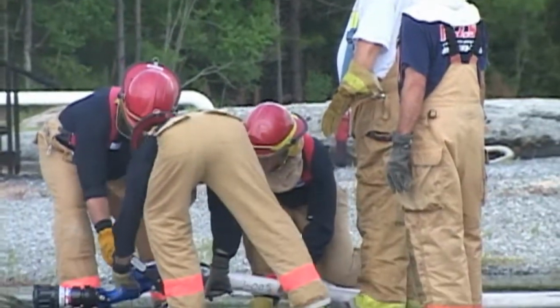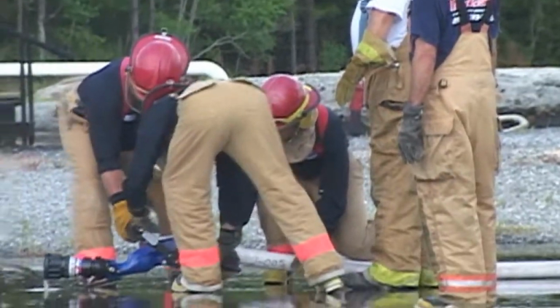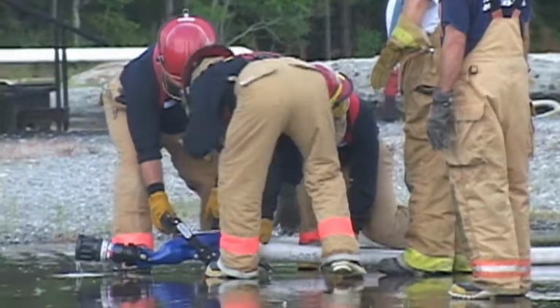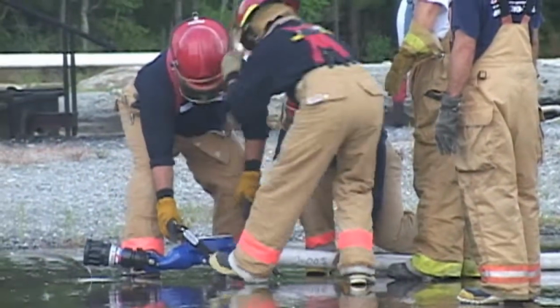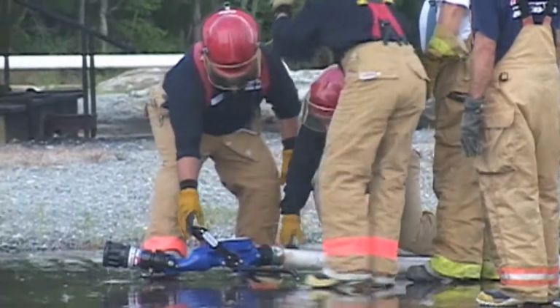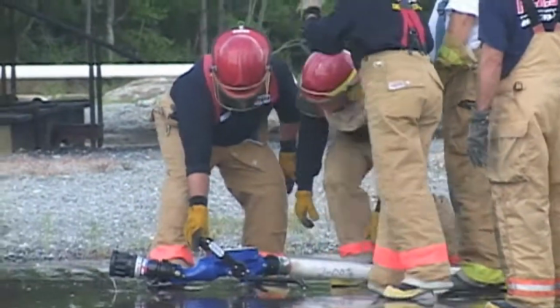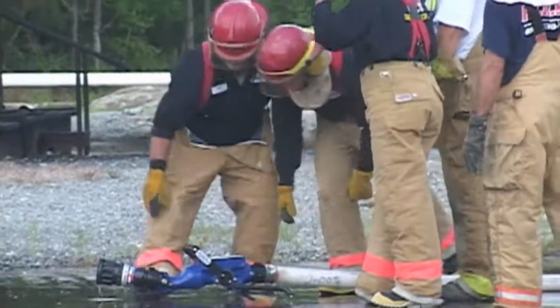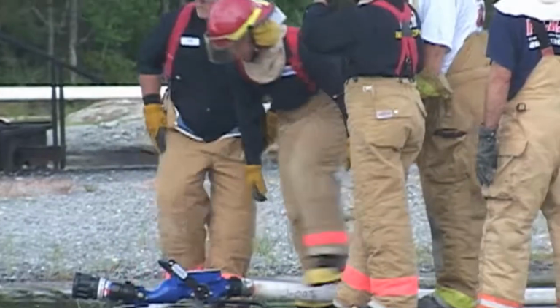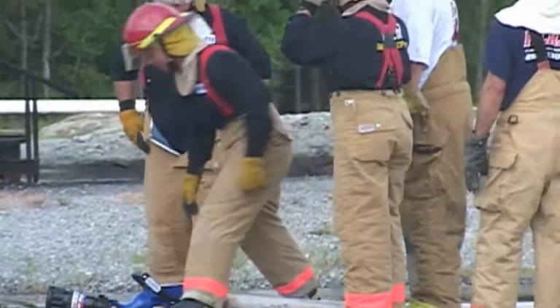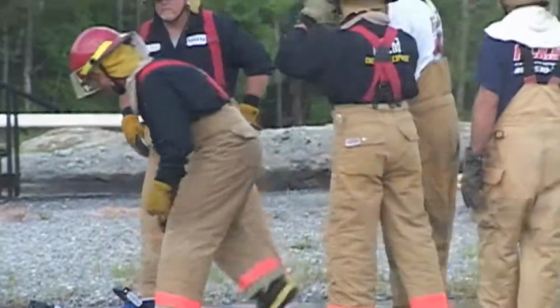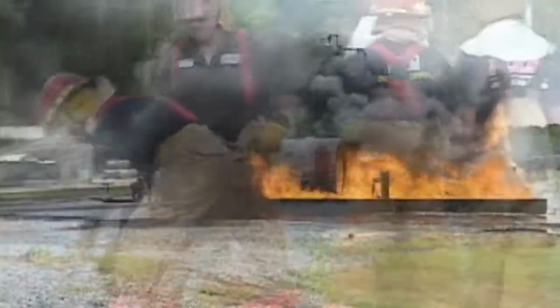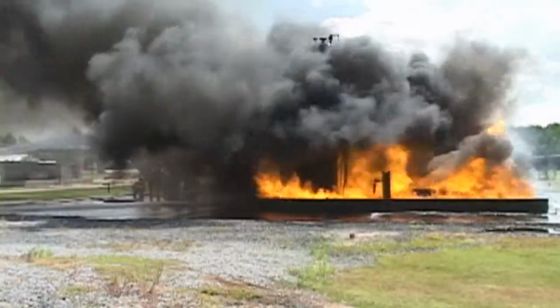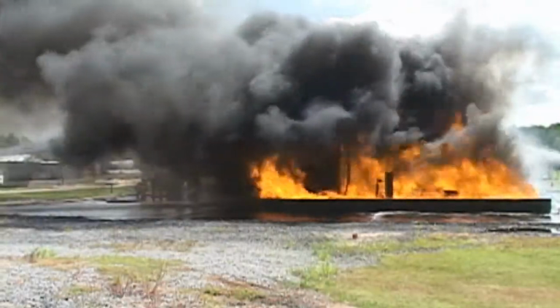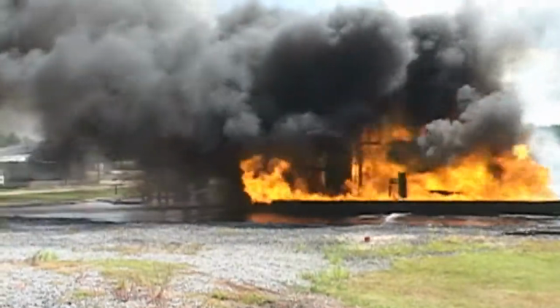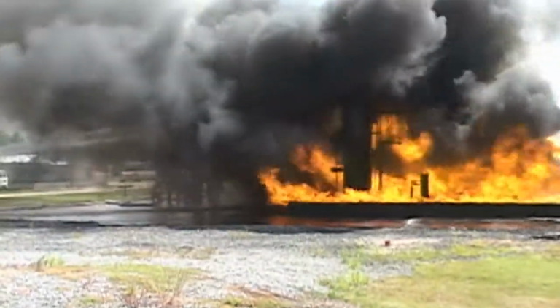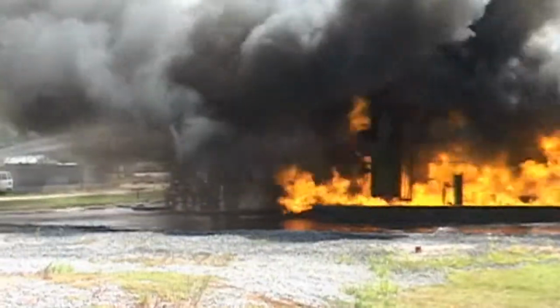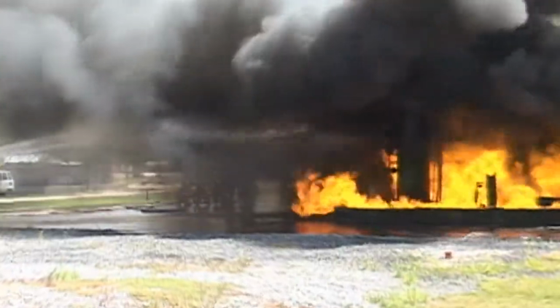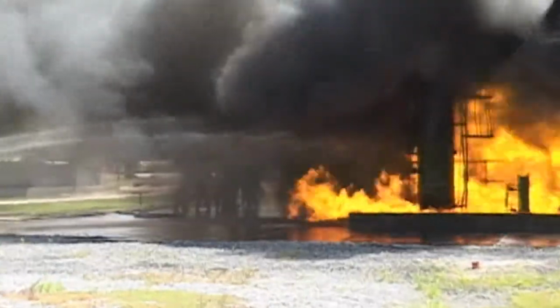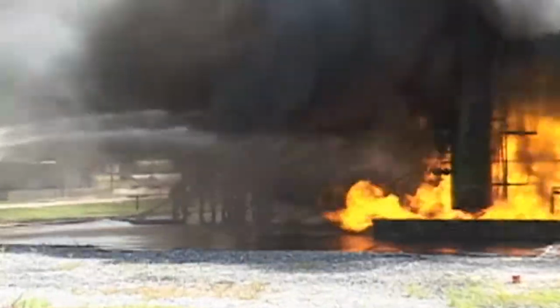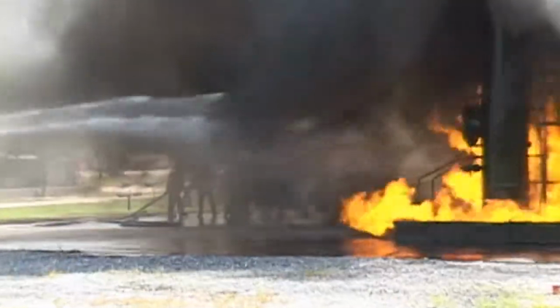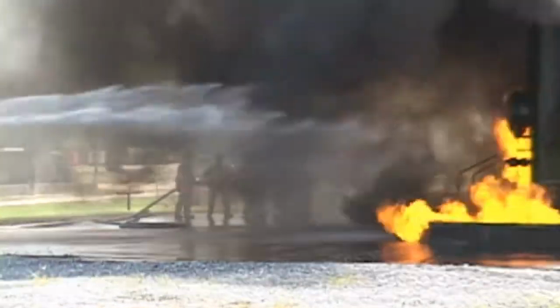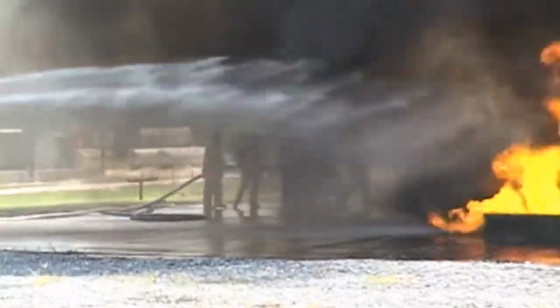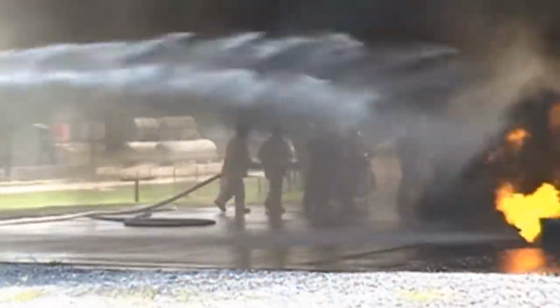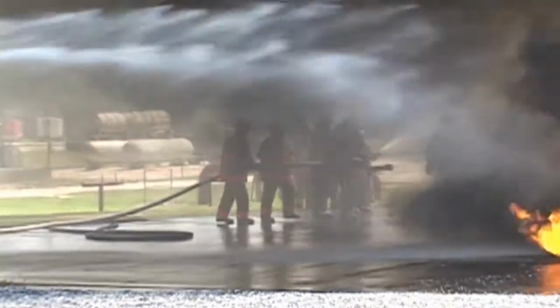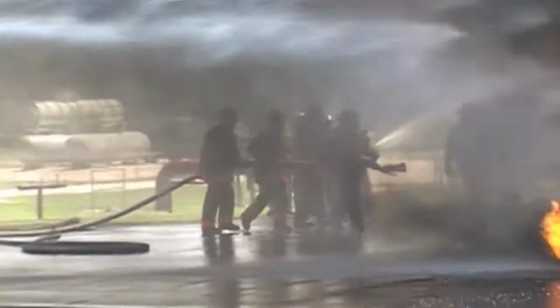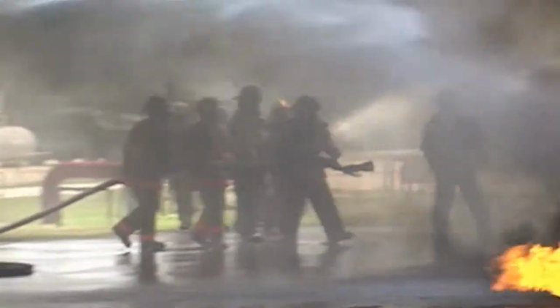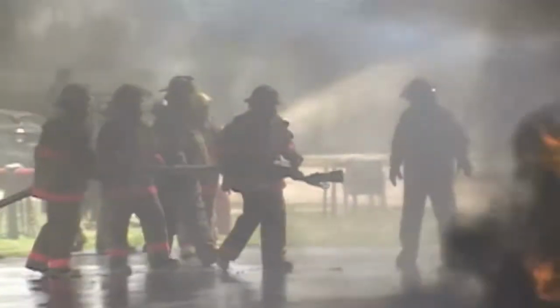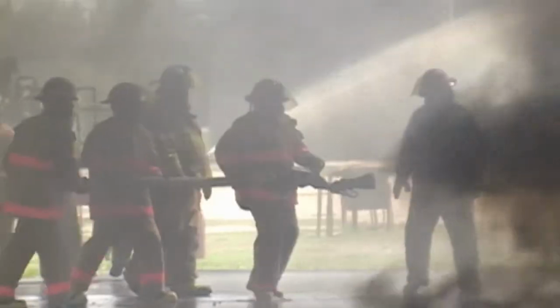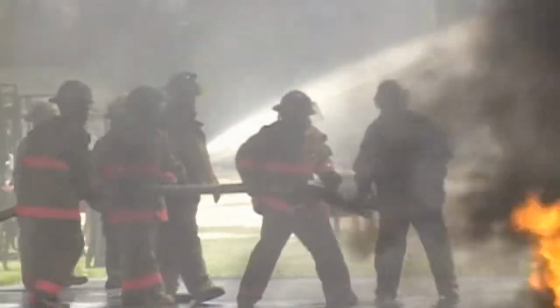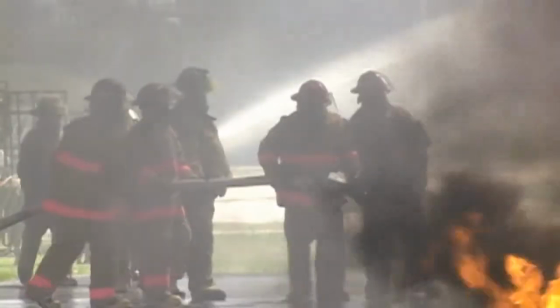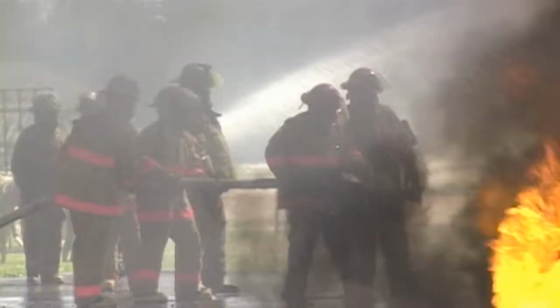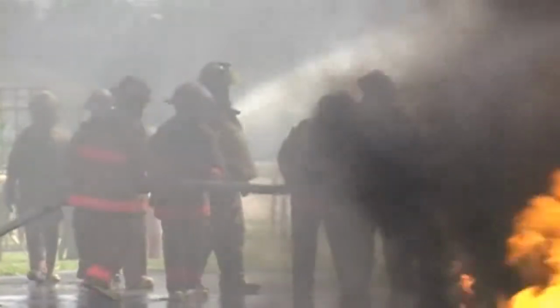A dry run and plan is developed by the response team prior to igniting the unit. Once the fire is at full blaze, the first trainers only step in if they see a safety issue.